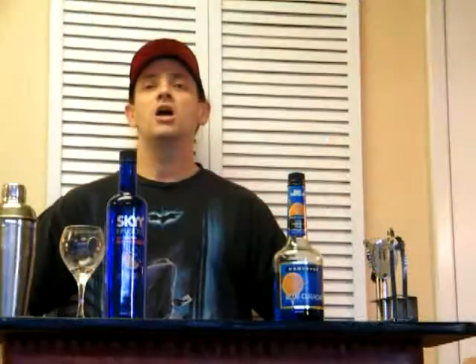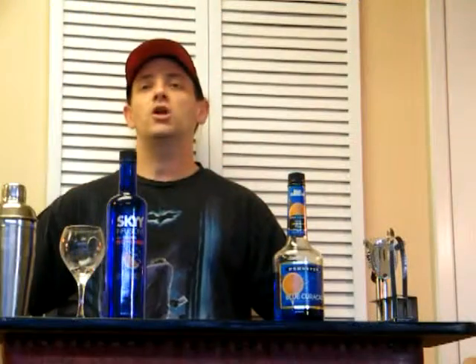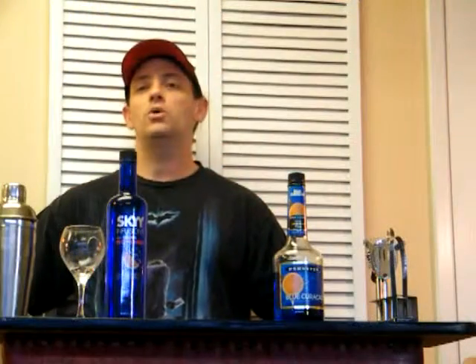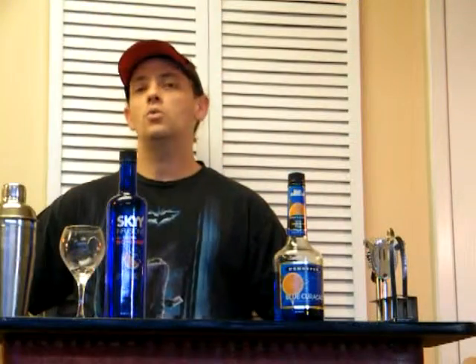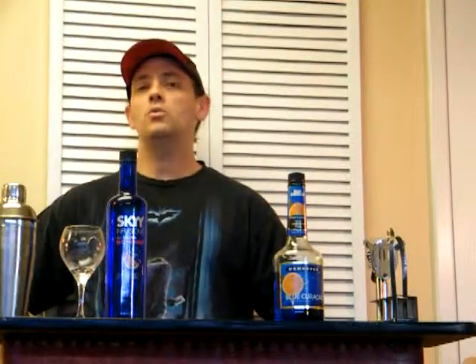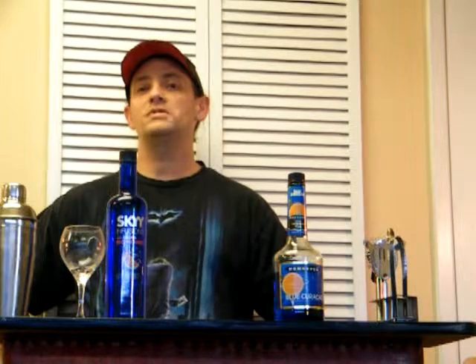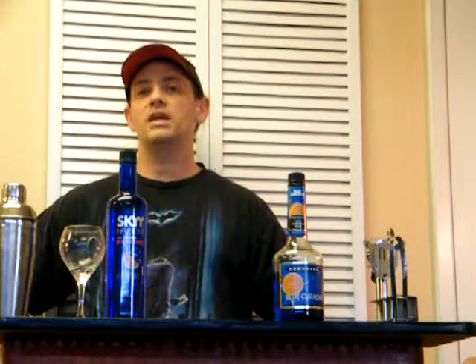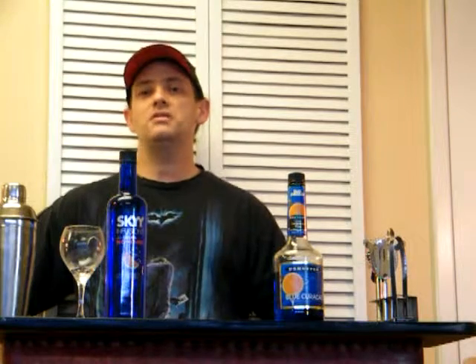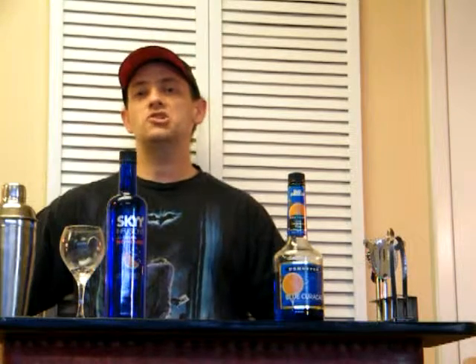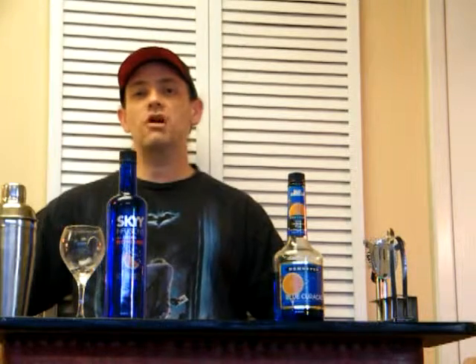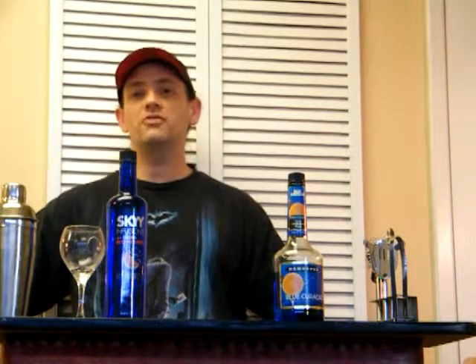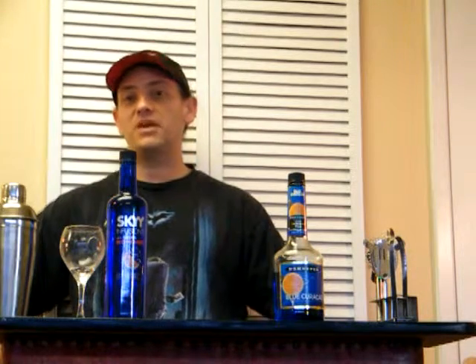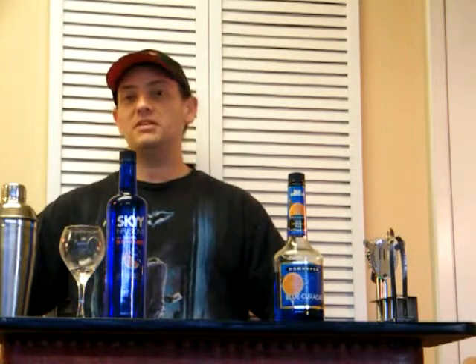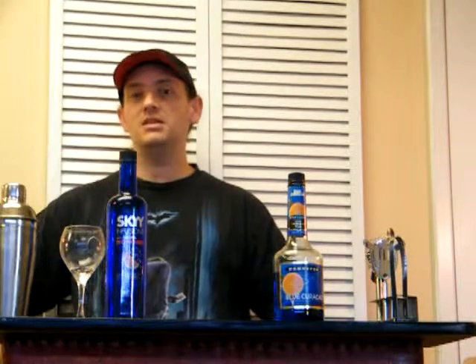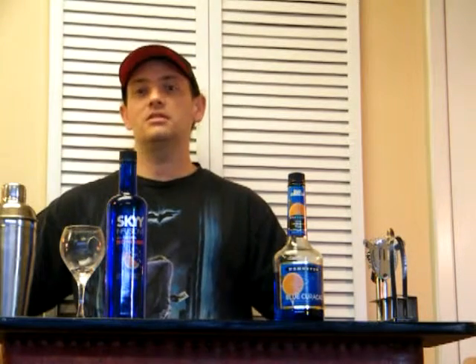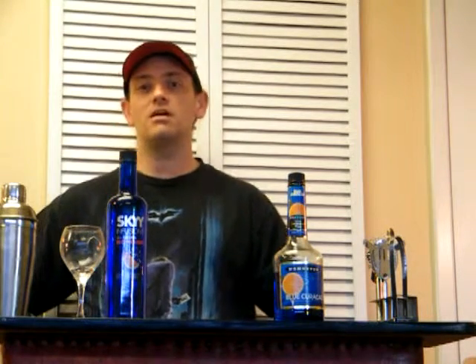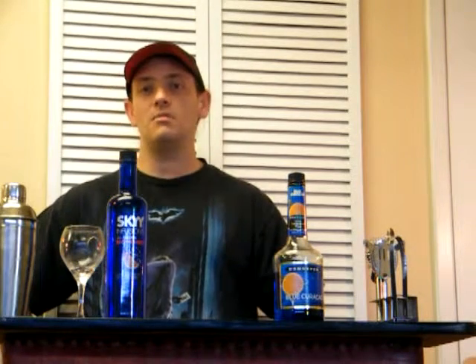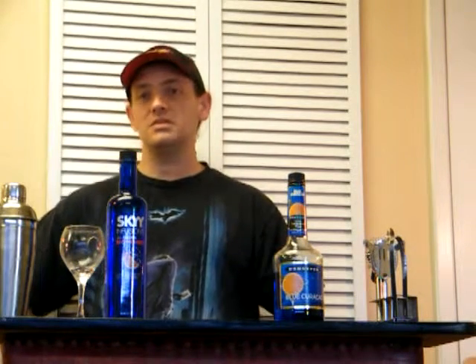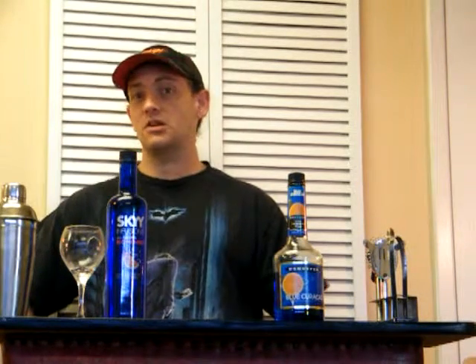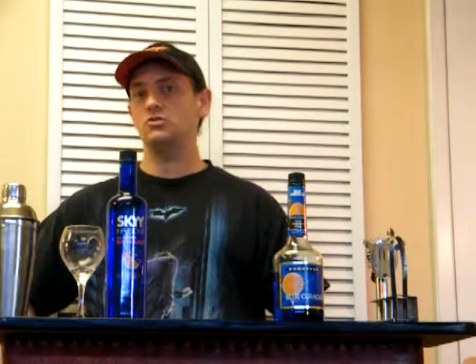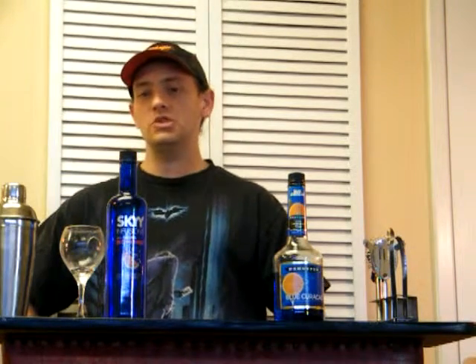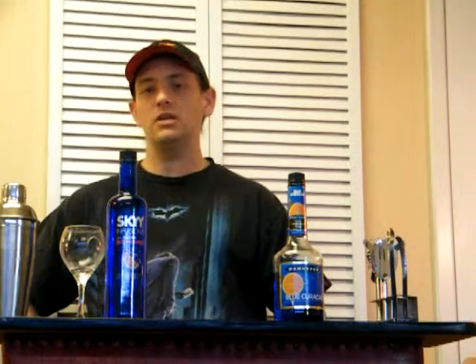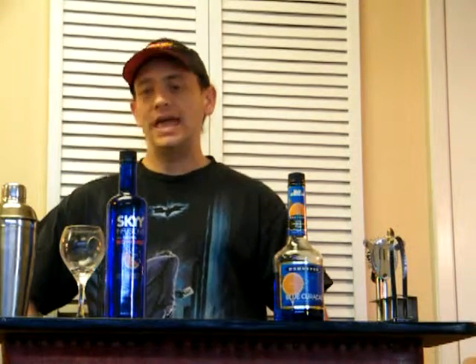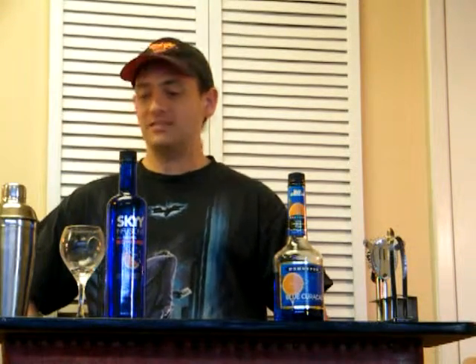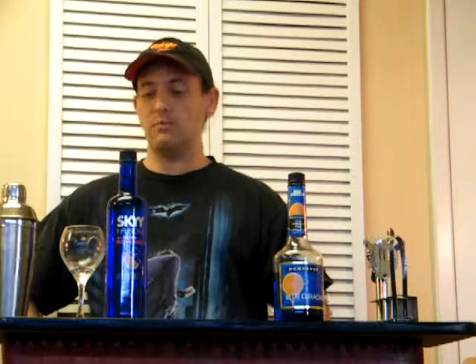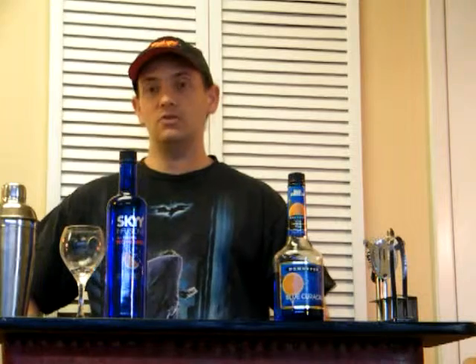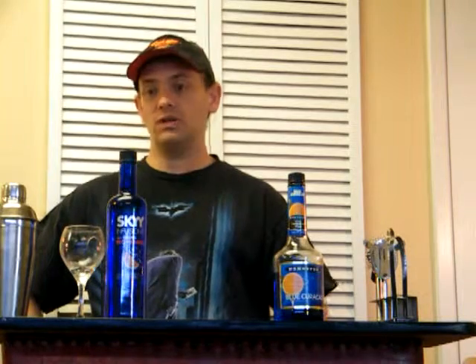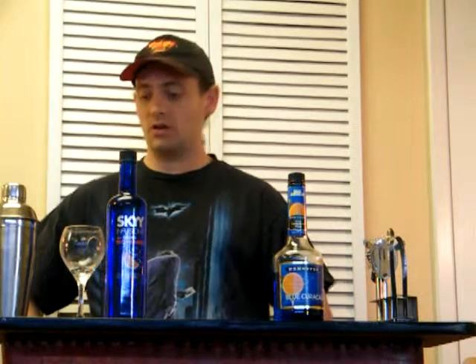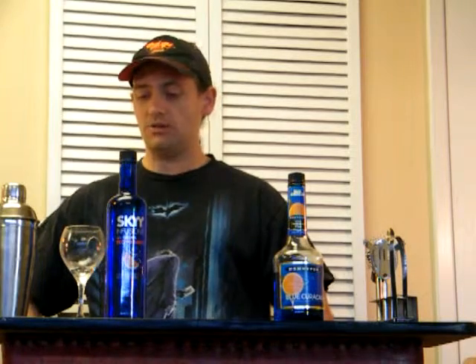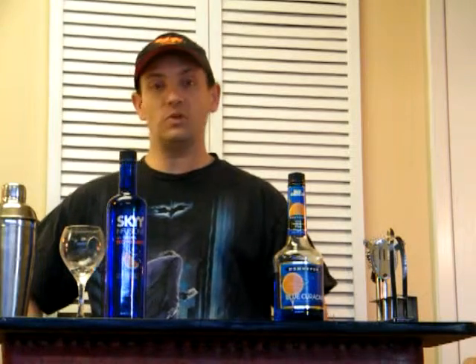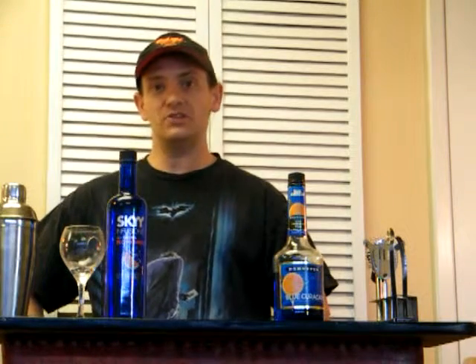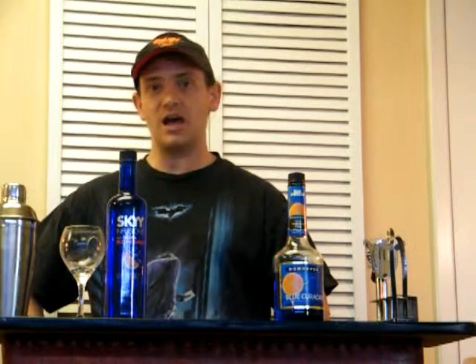Hello. Welcome once again. This is John from theFNDC.com. This is our YouTube channel. And today we're making a drink called the Winter Sky.